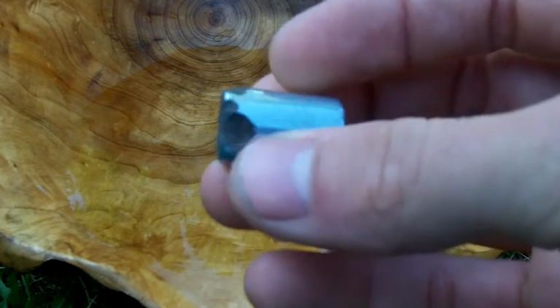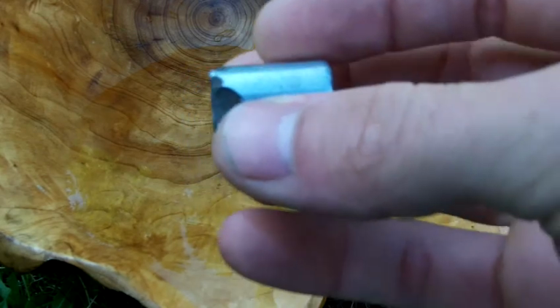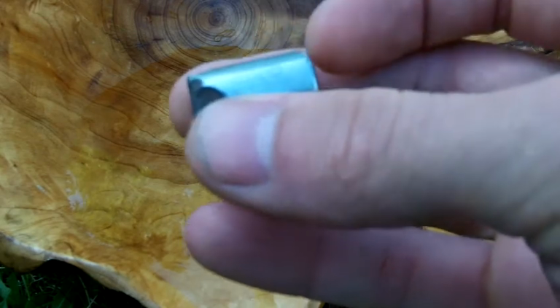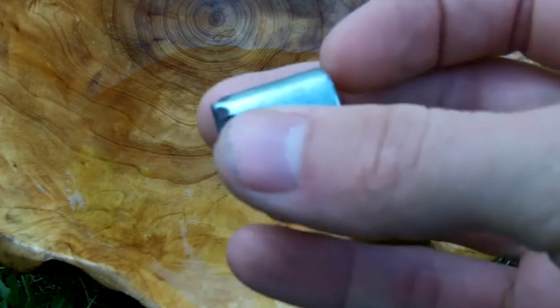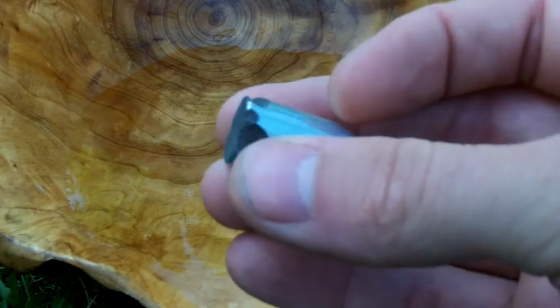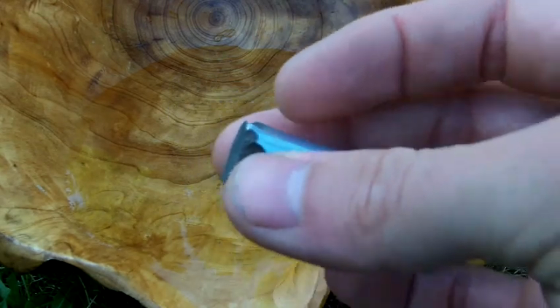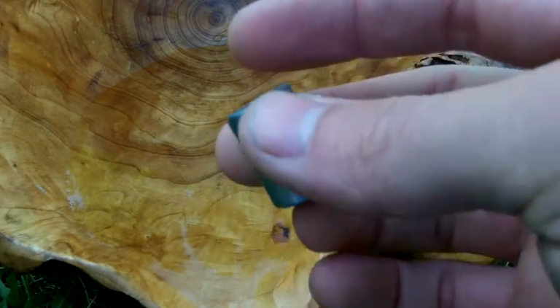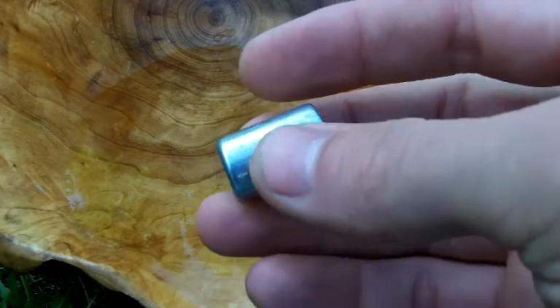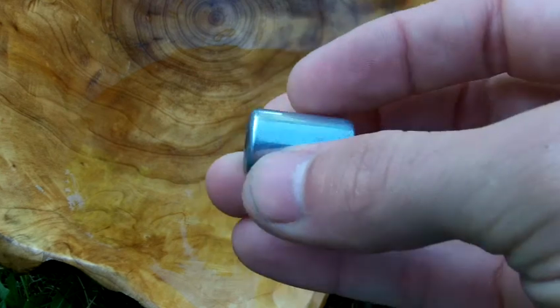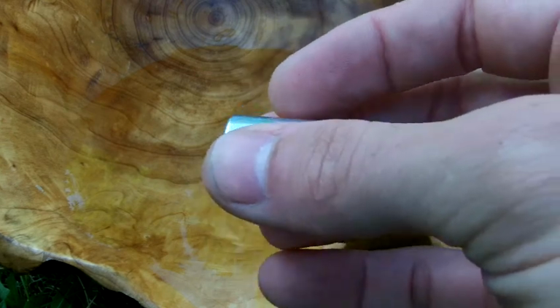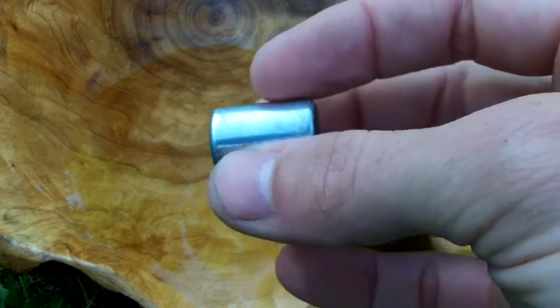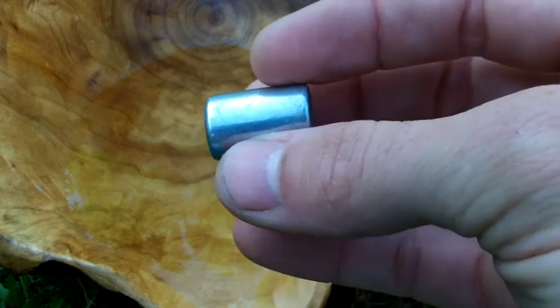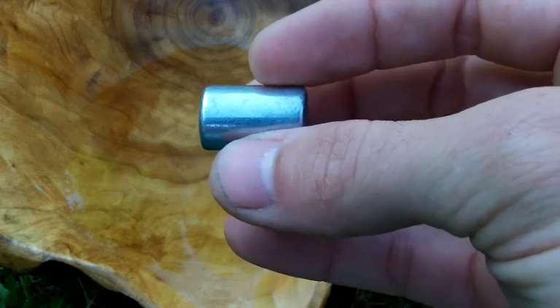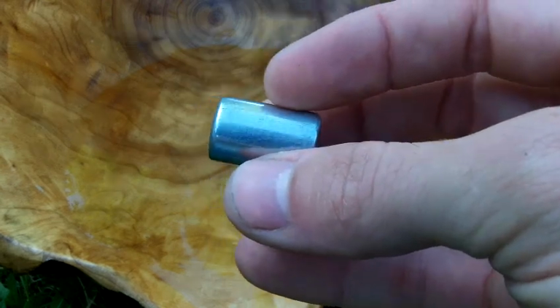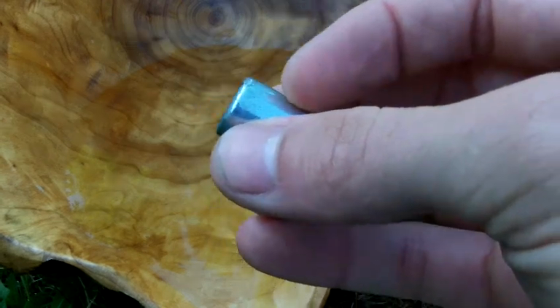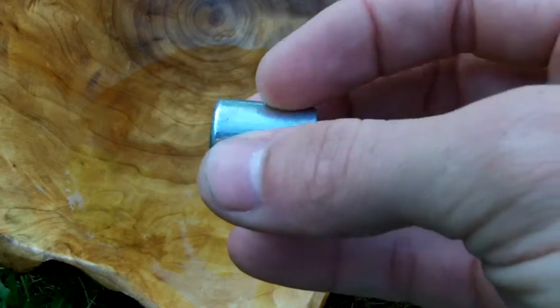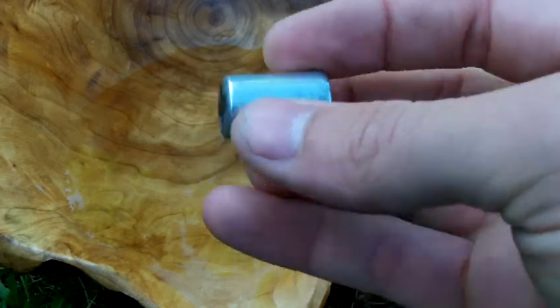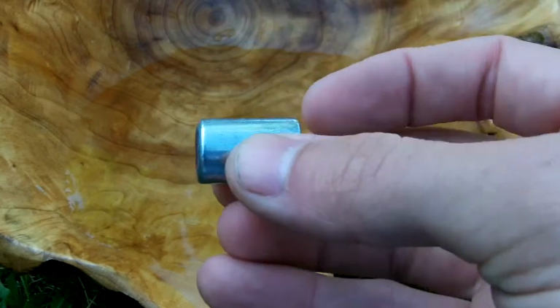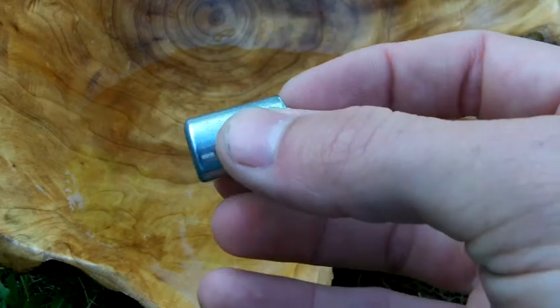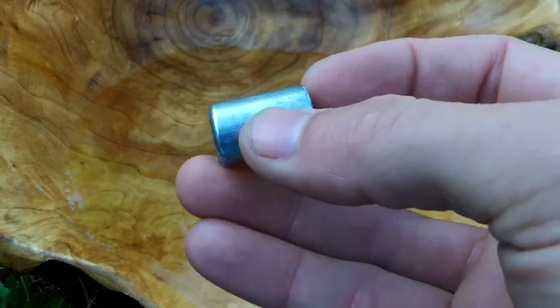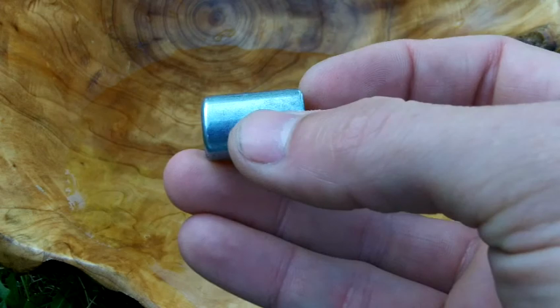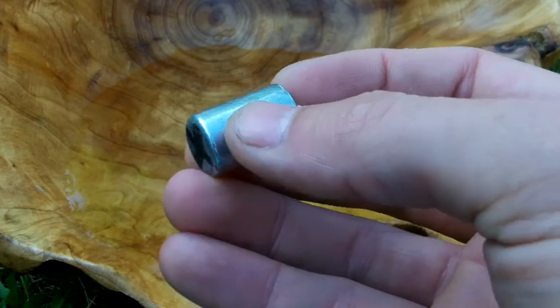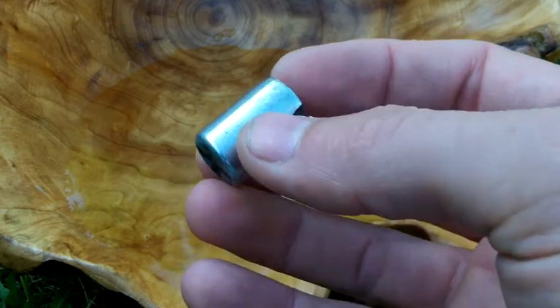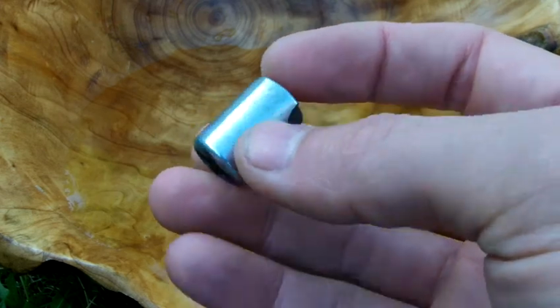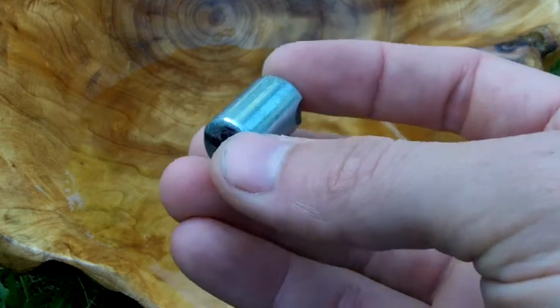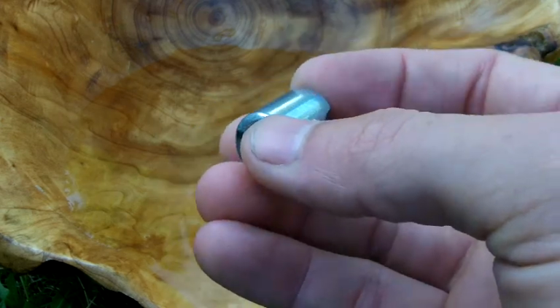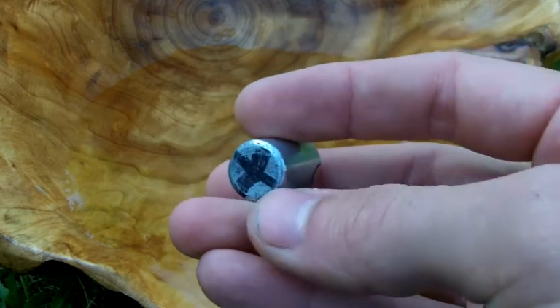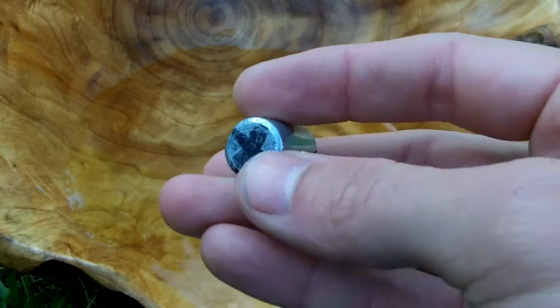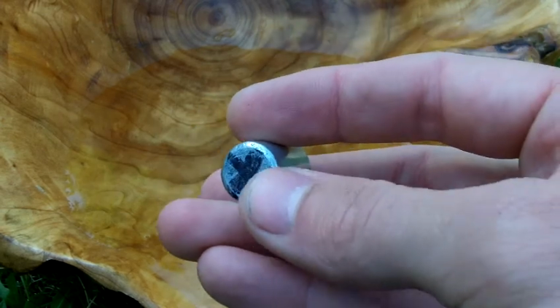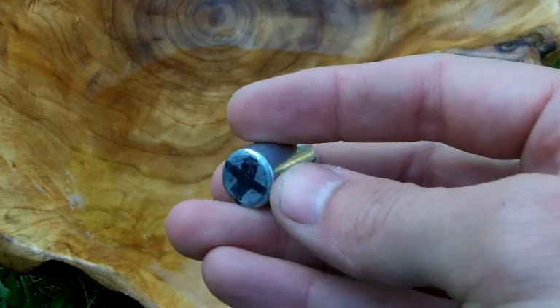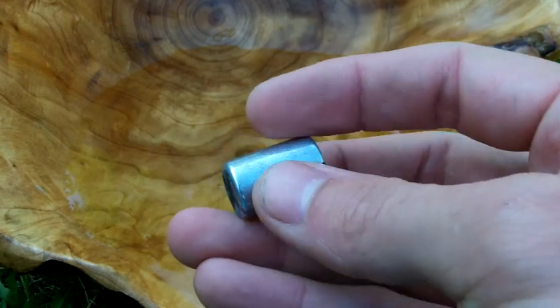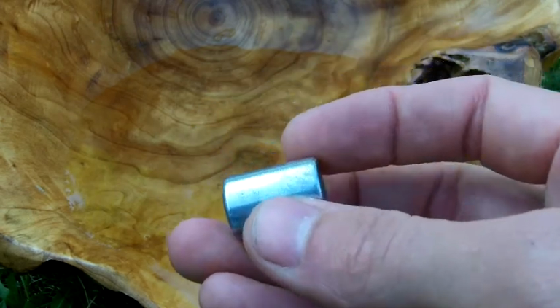What you need to do is determine which end is the north pole and which end is the south pole of the magnet. If it's not marked, you need to float it in a bowl of water and figure out which side points north. I've determined this side points north by doing so.